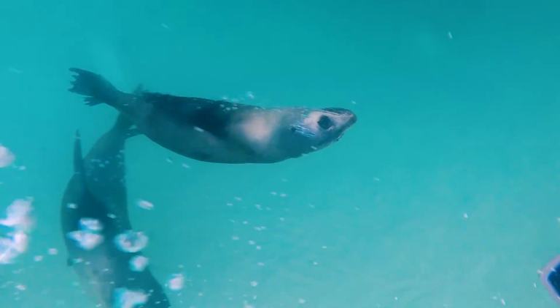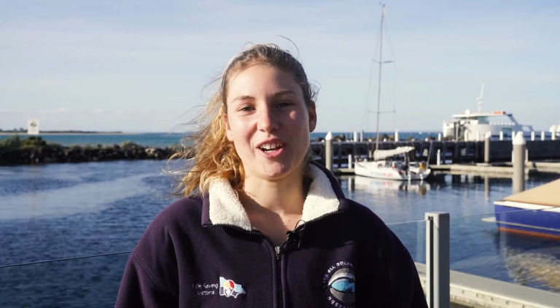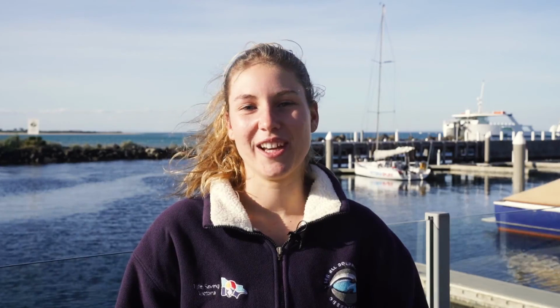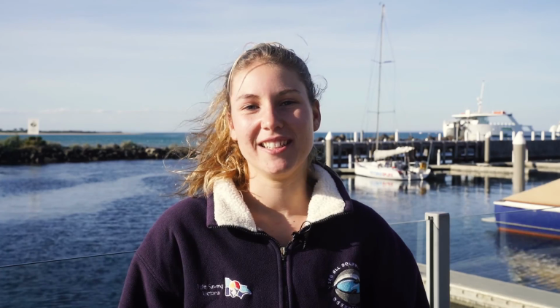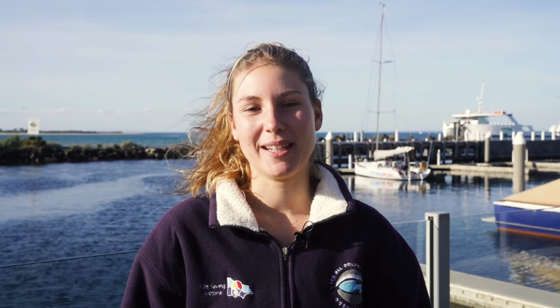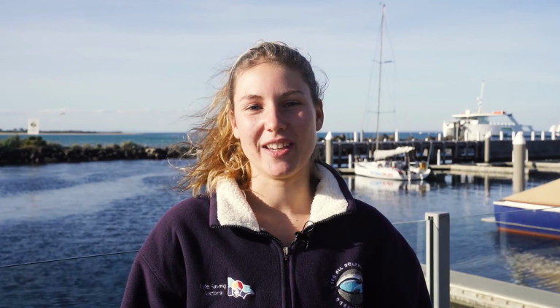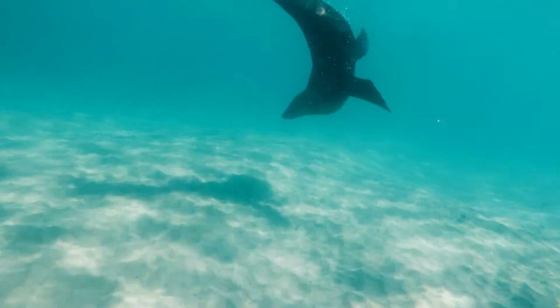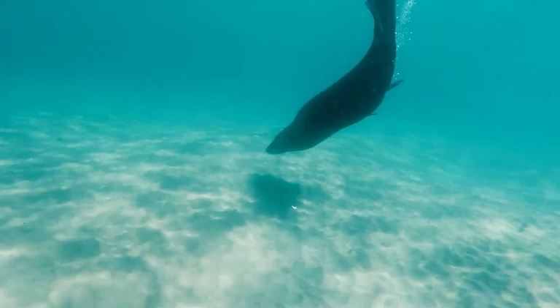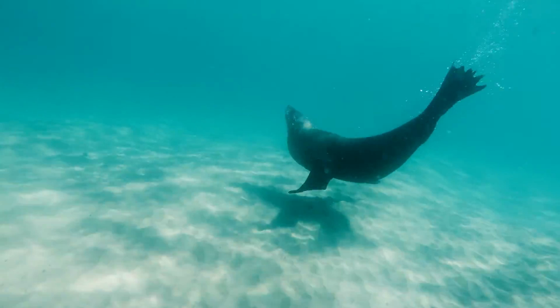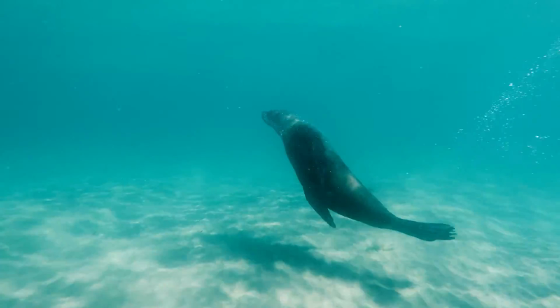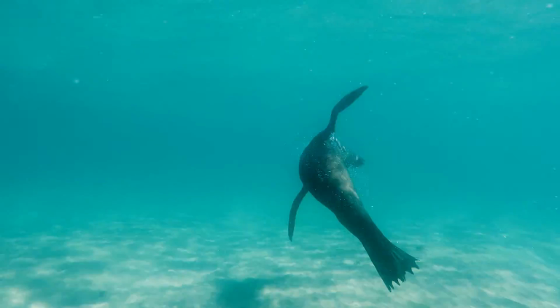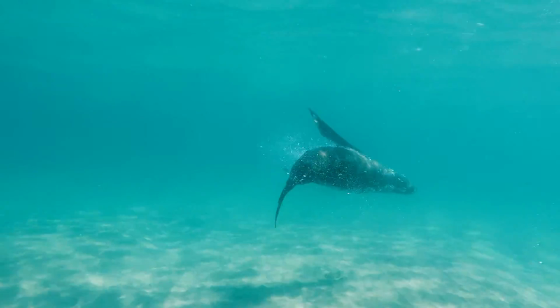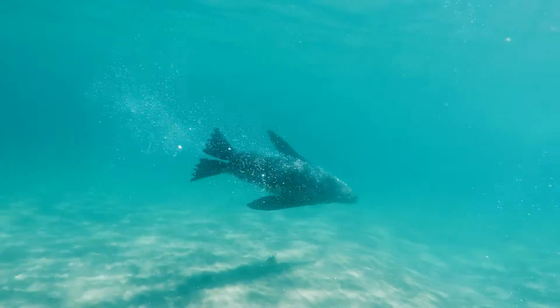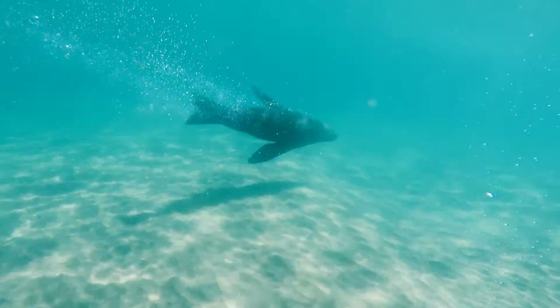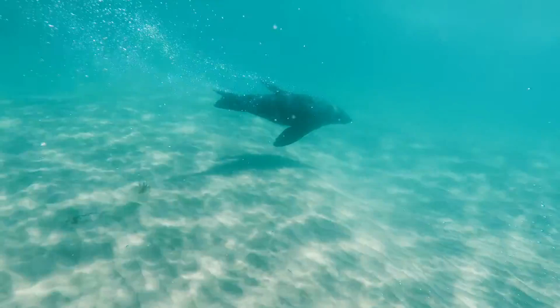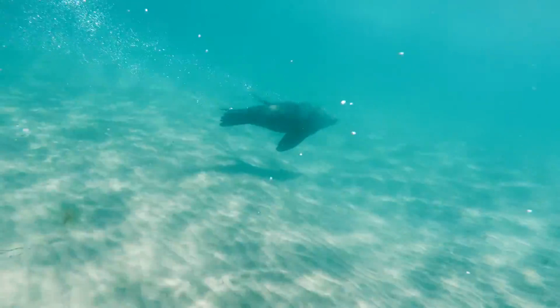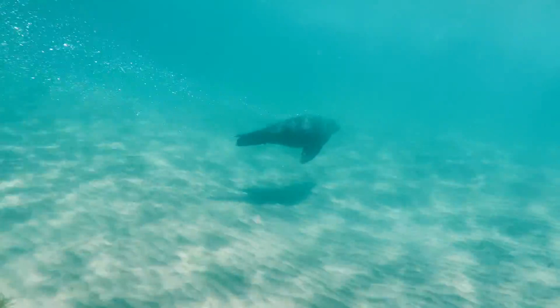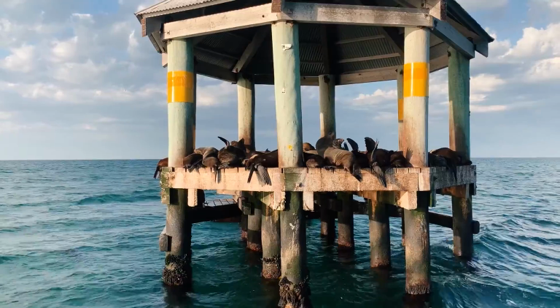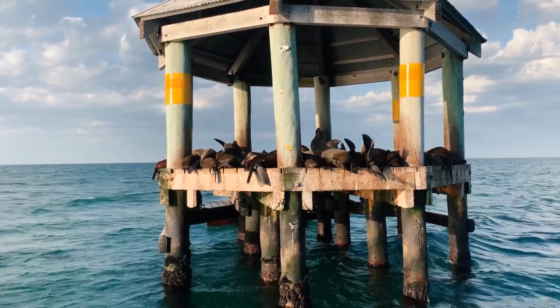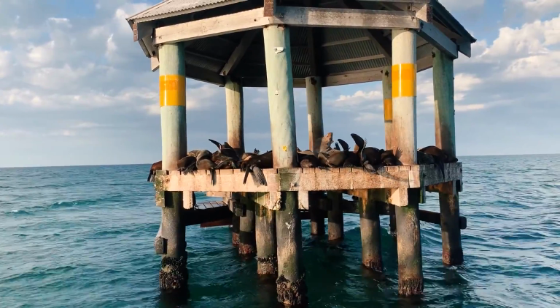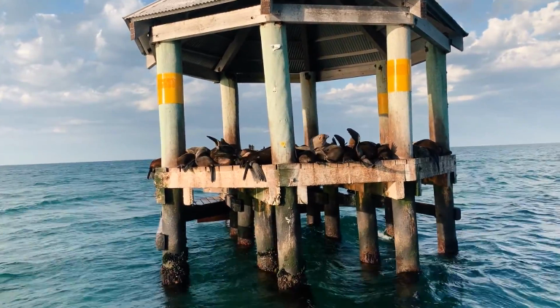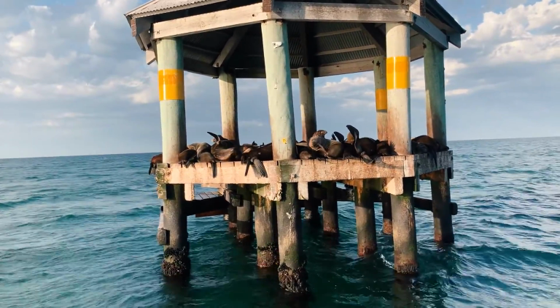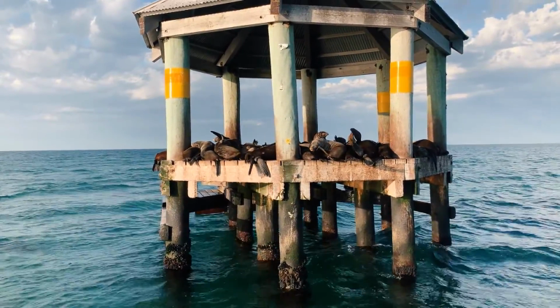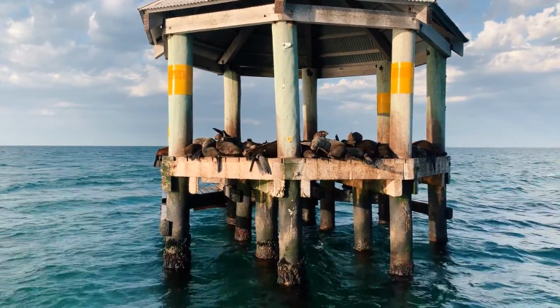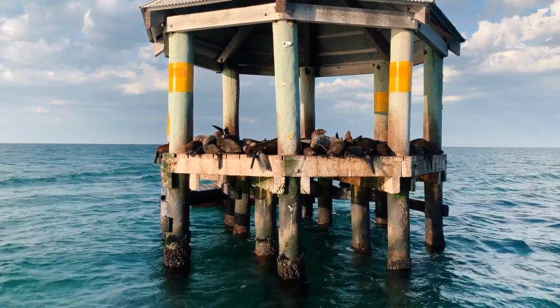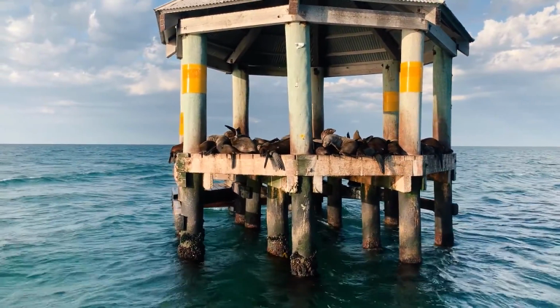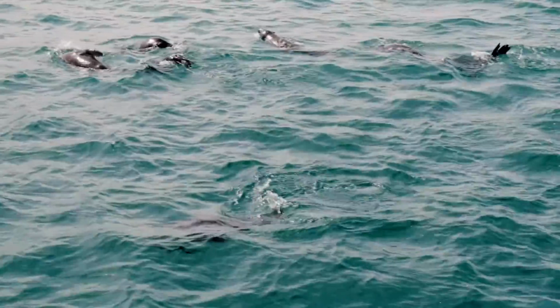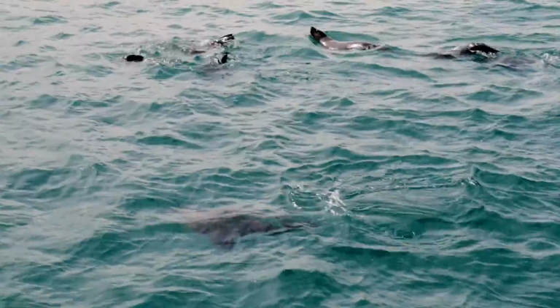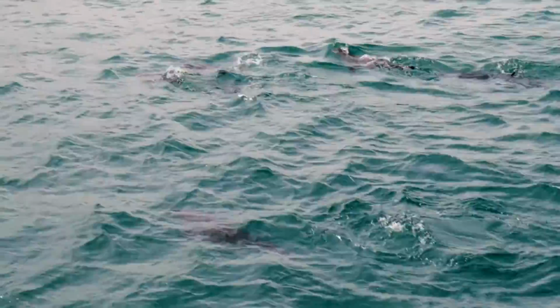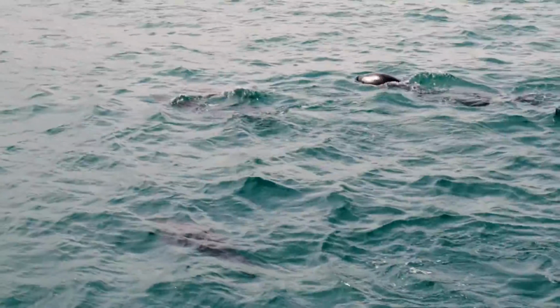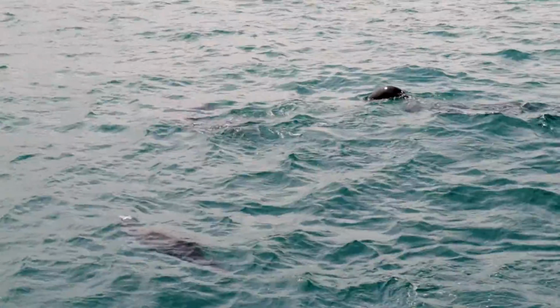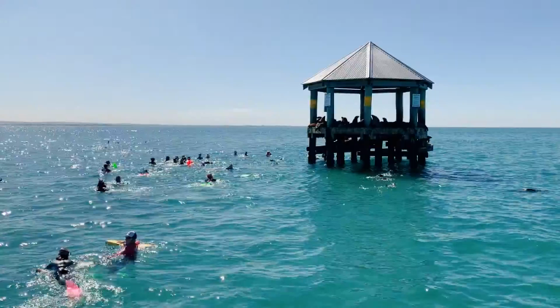The Australian fur seal is a species of eared seals that we commonly see here in Port Phillip Bay. They generally haul out at Chinaman's hat, a structure purpose built for these Australian fur seals, although we do commonly see them swimming and rafting throughout the bay.